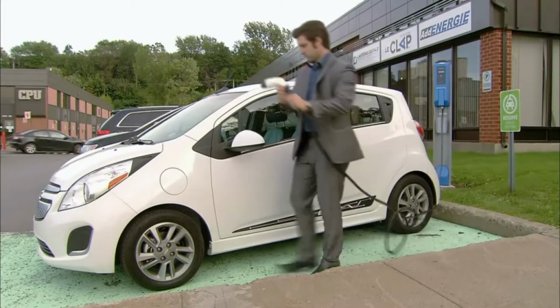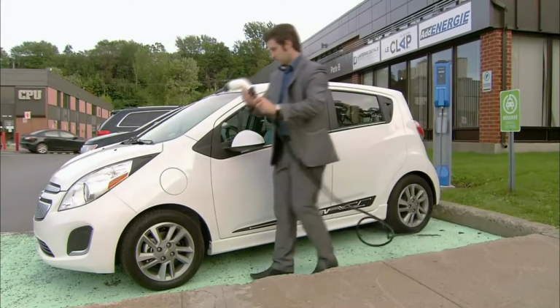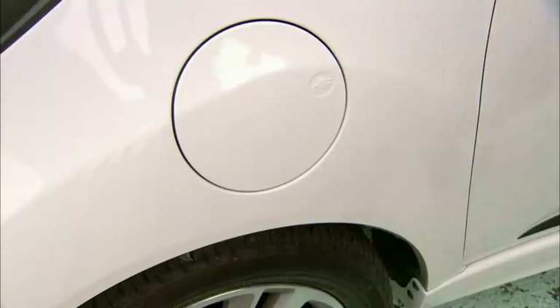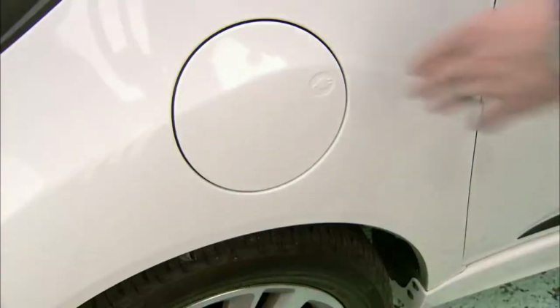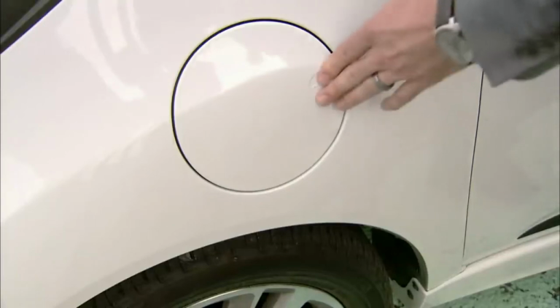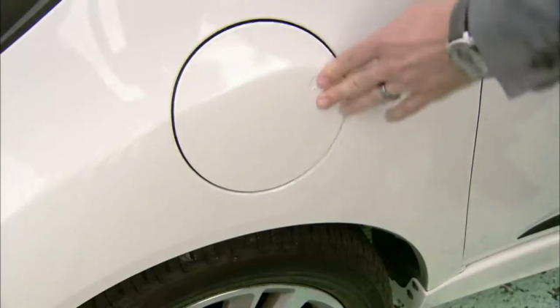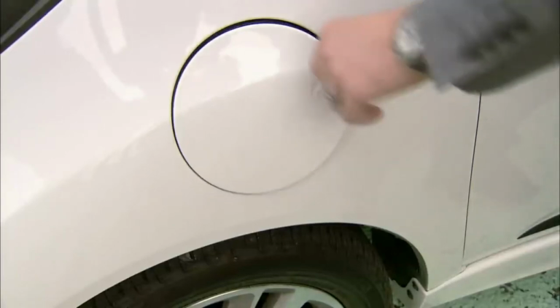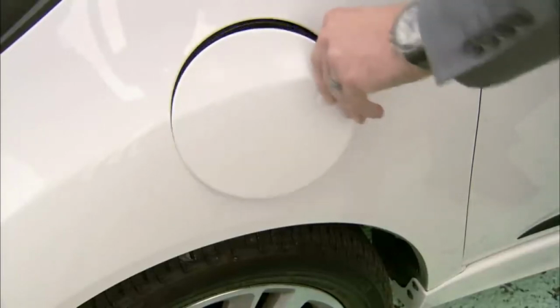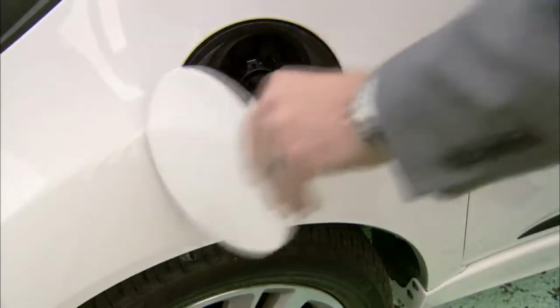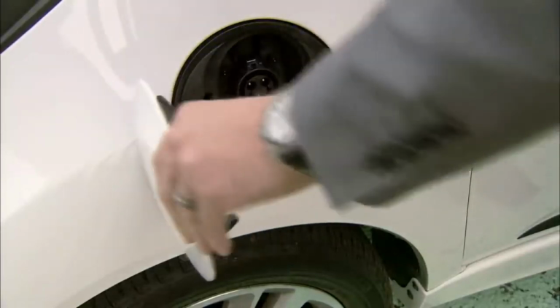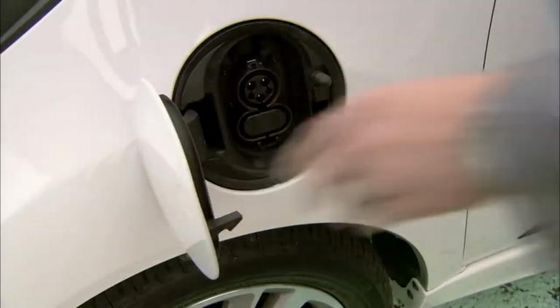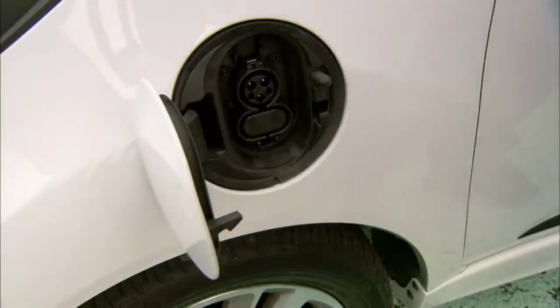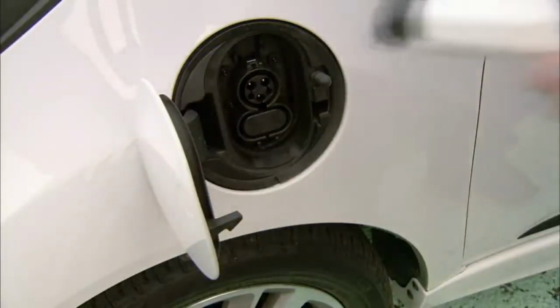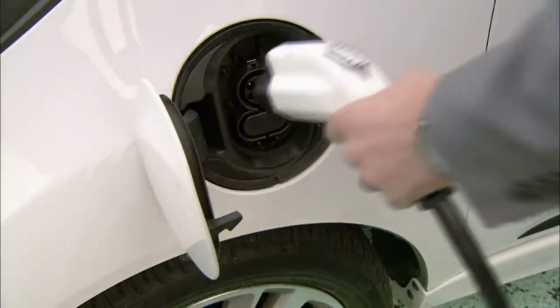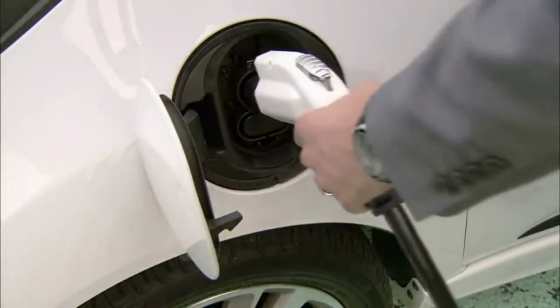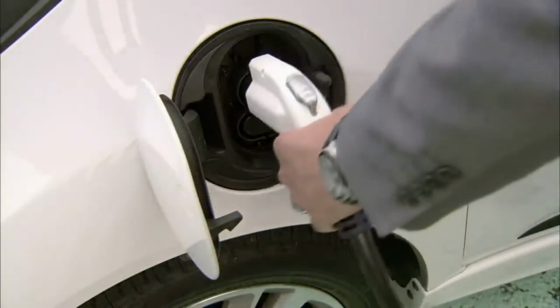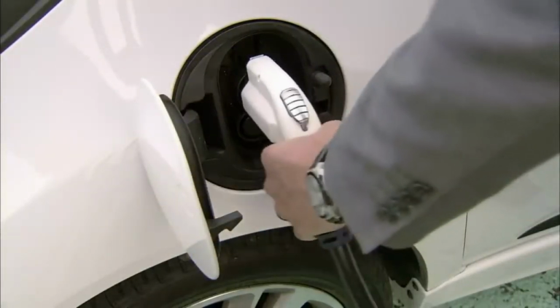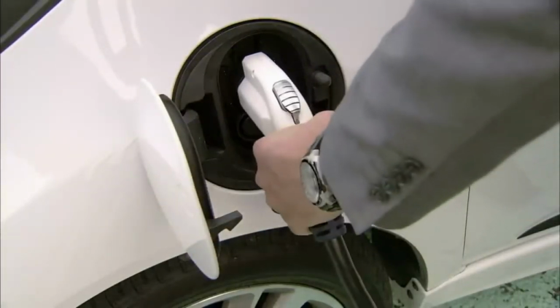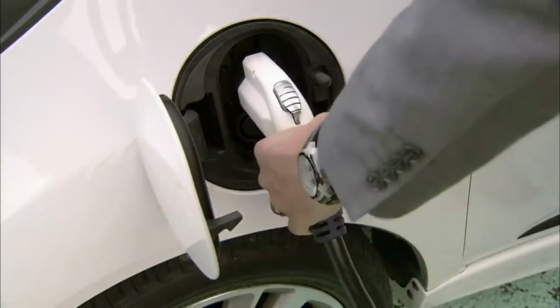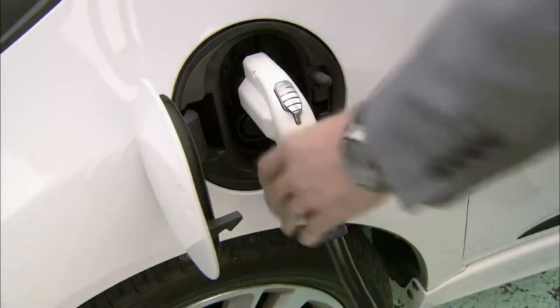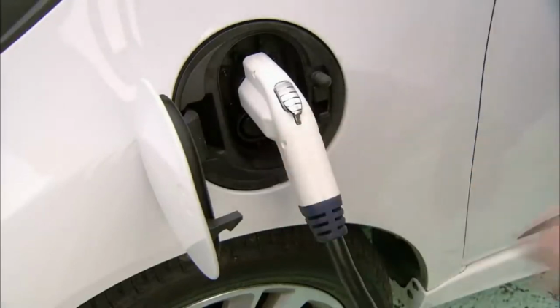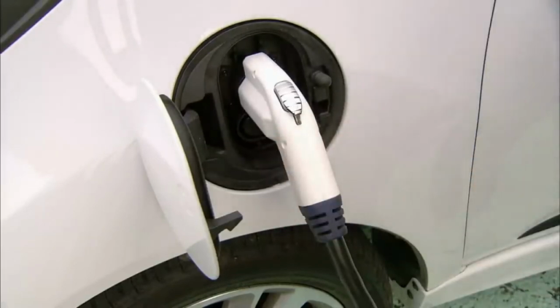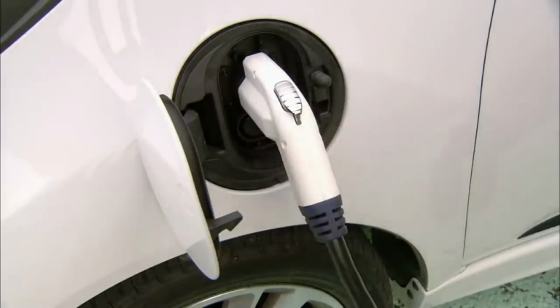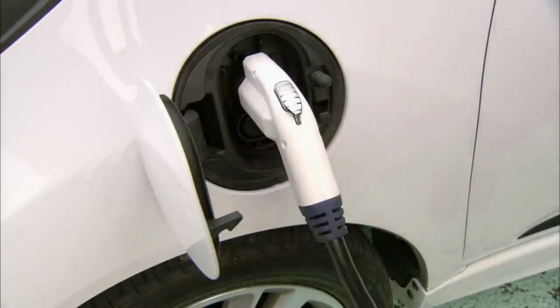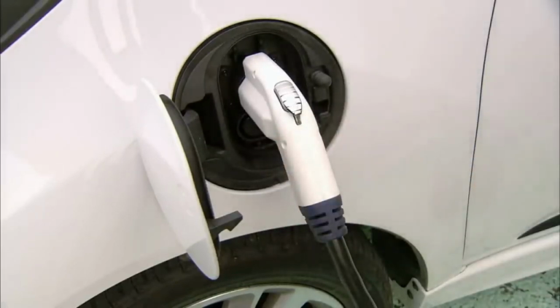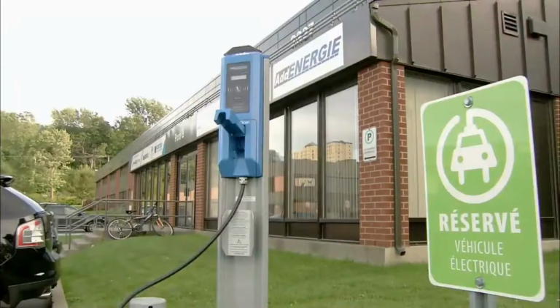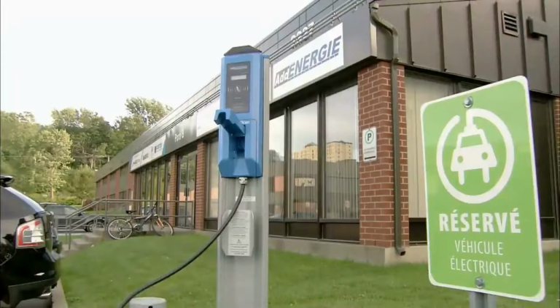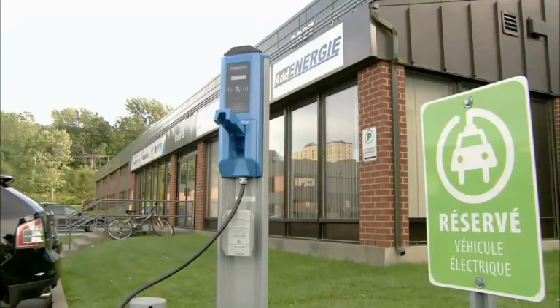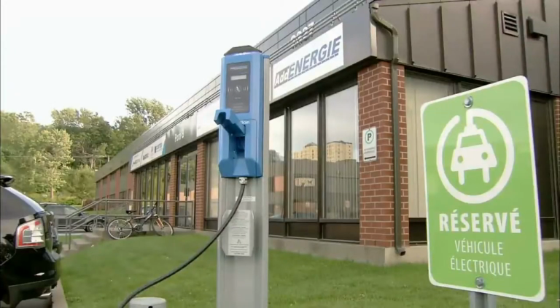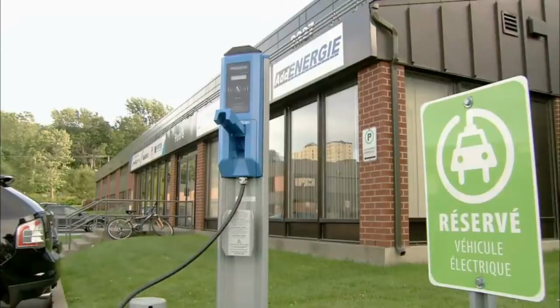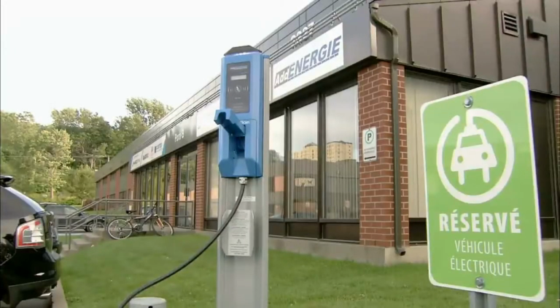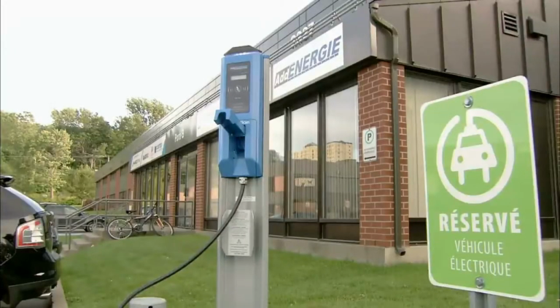The charging station provides electricity to the charger in the vehicle. It can take one to six hours before it's fully recharged. The blinking light stops — charging is underway.